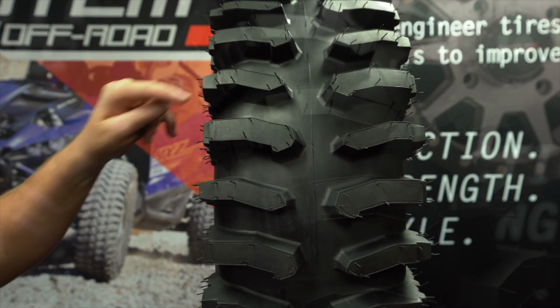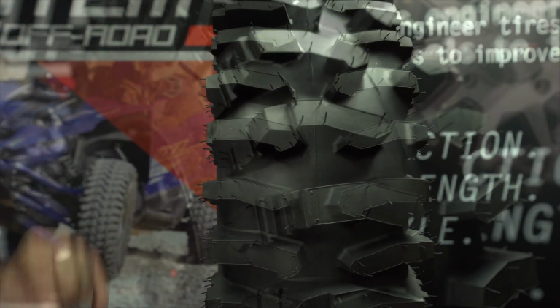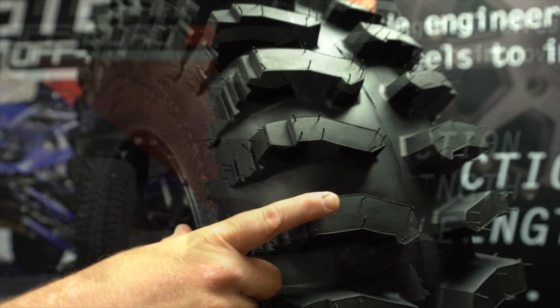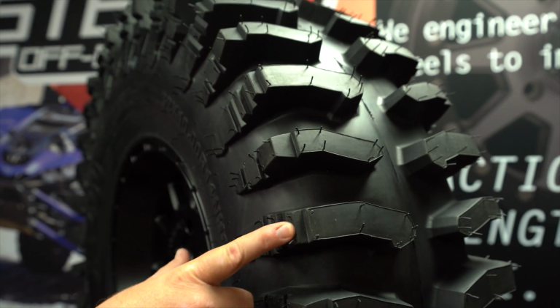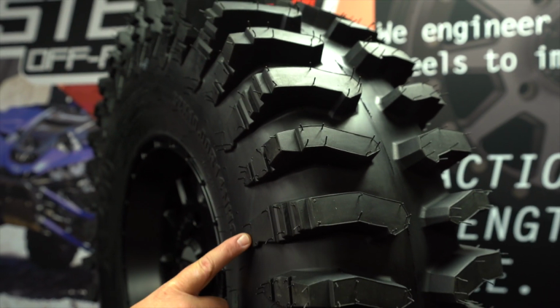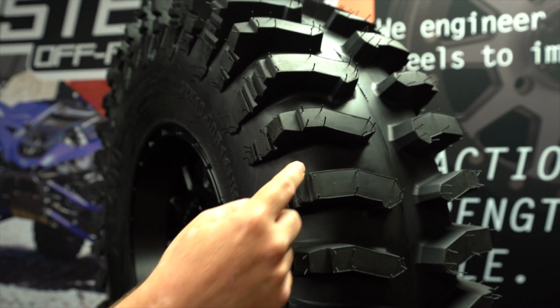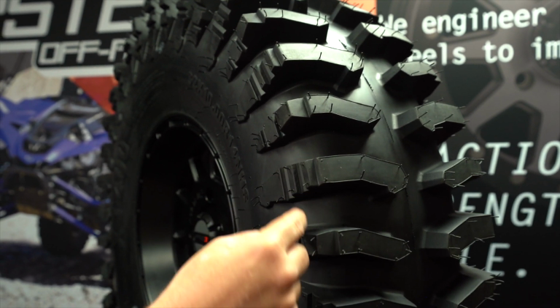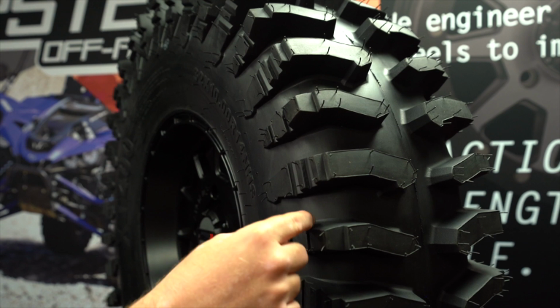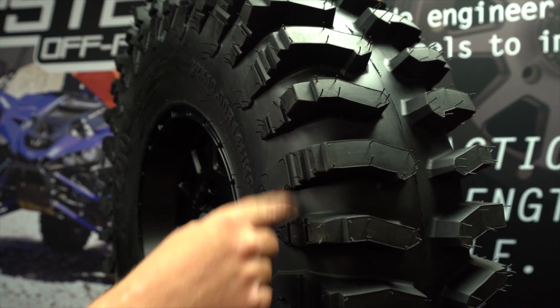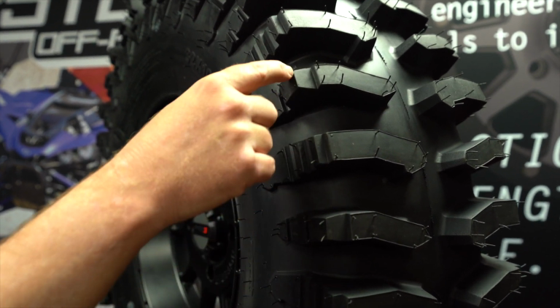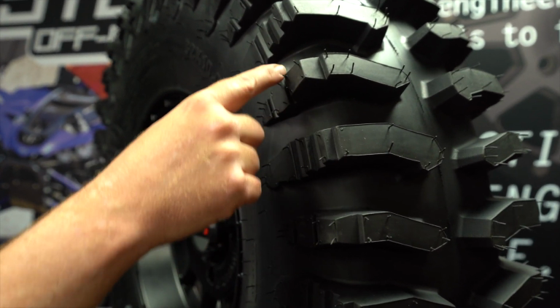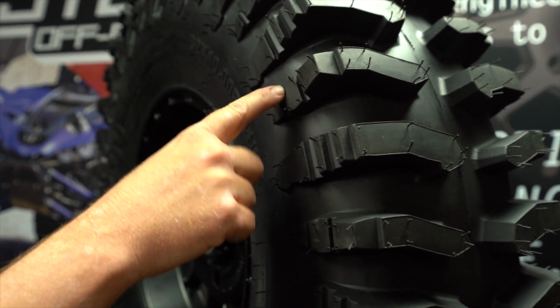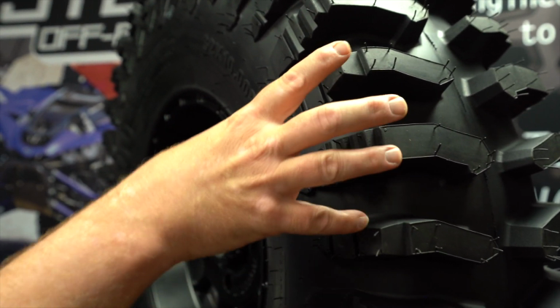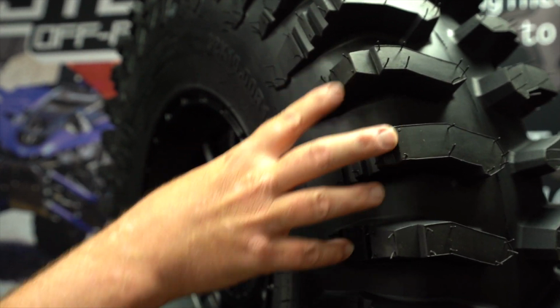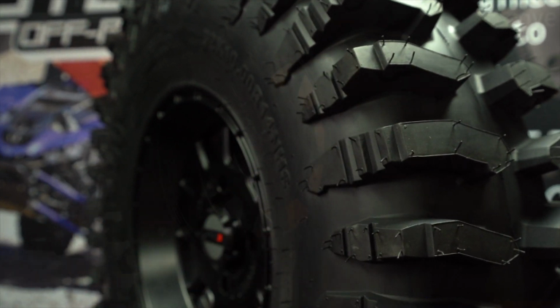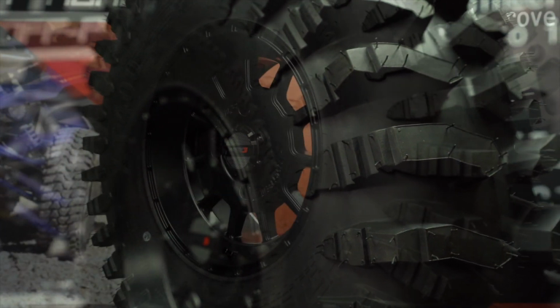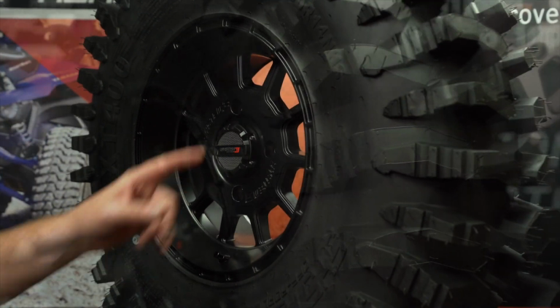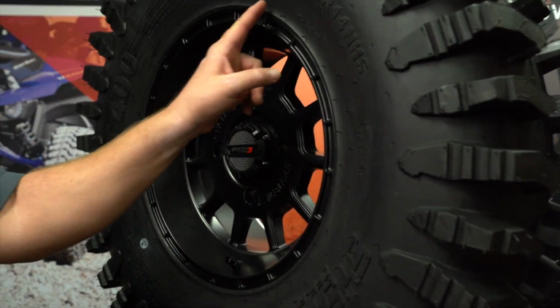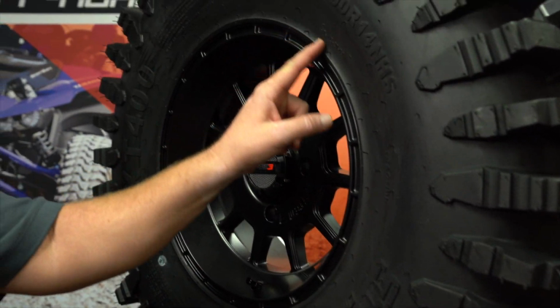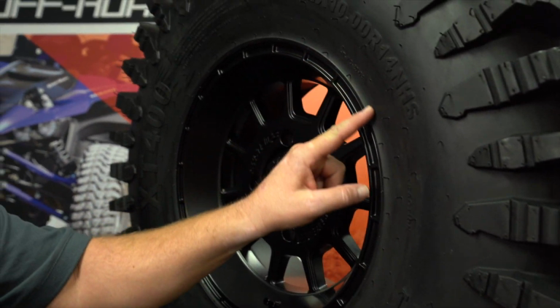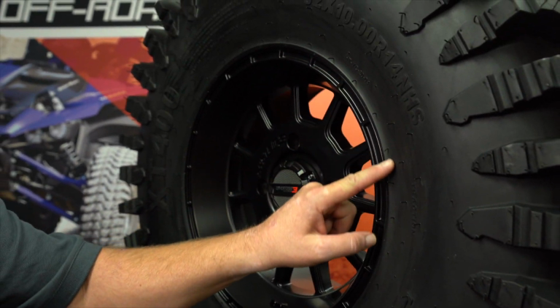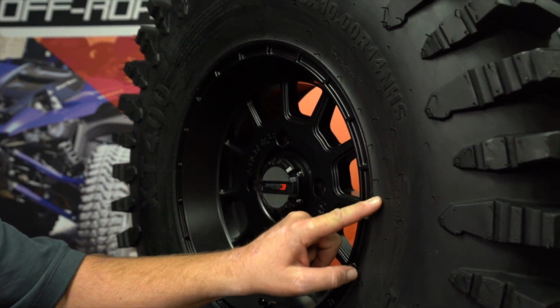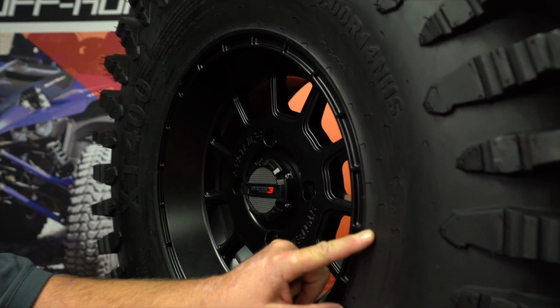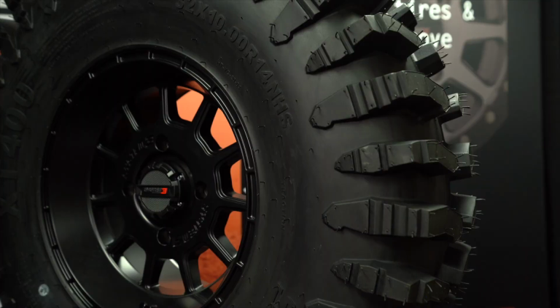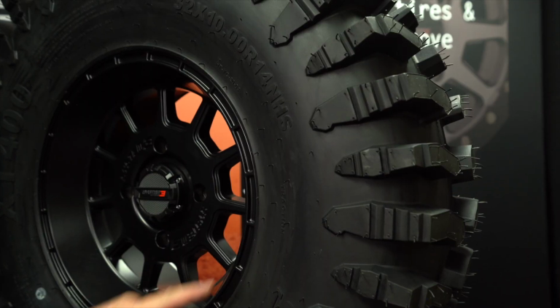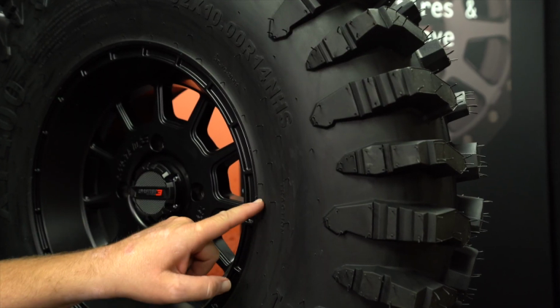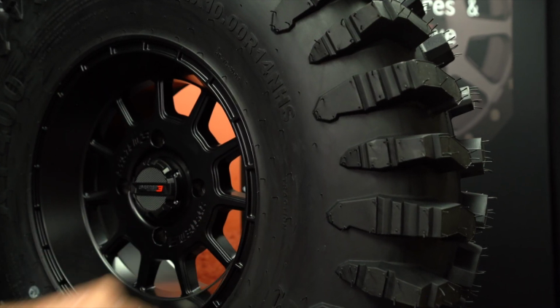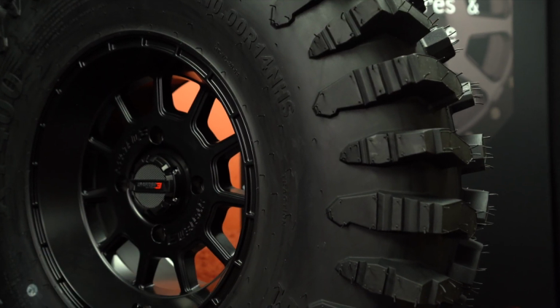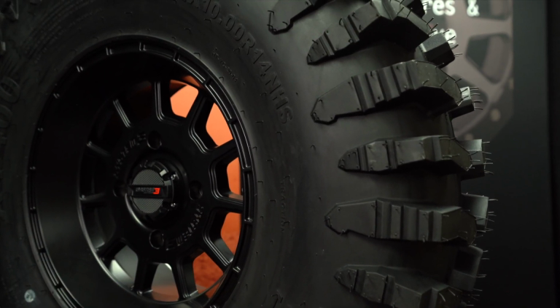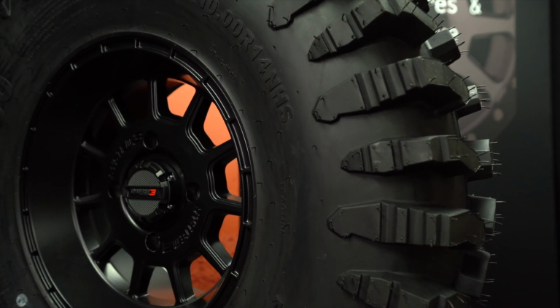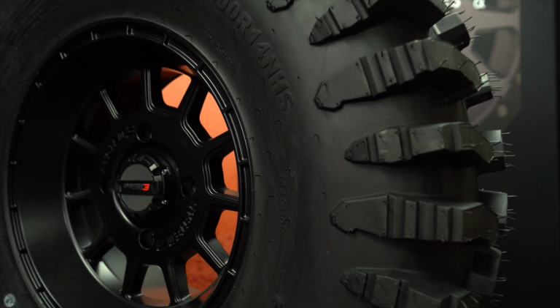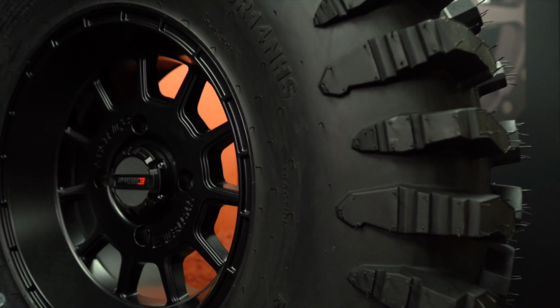The aggressive shoulder lugs provide side bite, allowing the tire to claw its way out of deep ruts. Another key feature is the super deep rim guard that helps protect the wheel lip and helps avoid pinch flats.